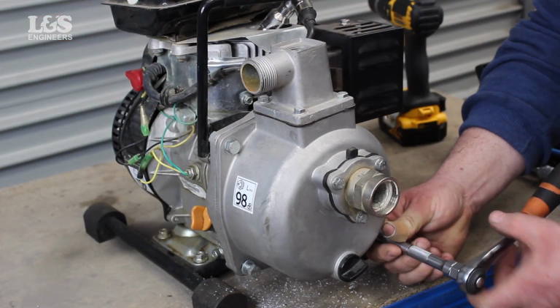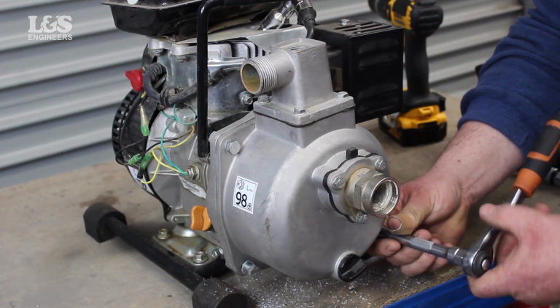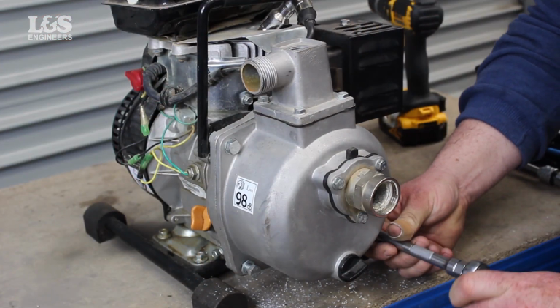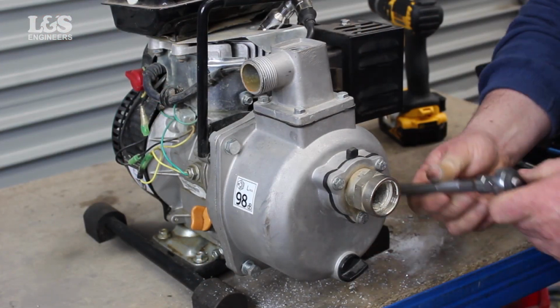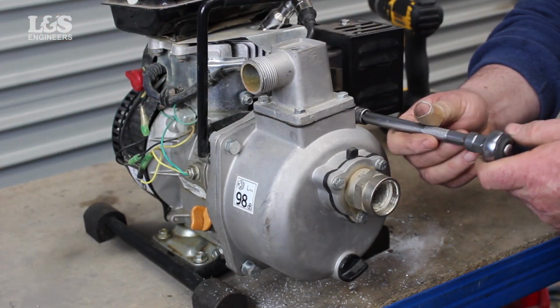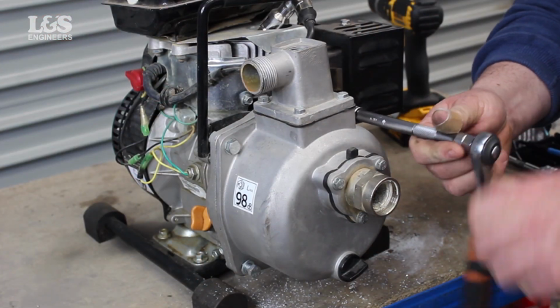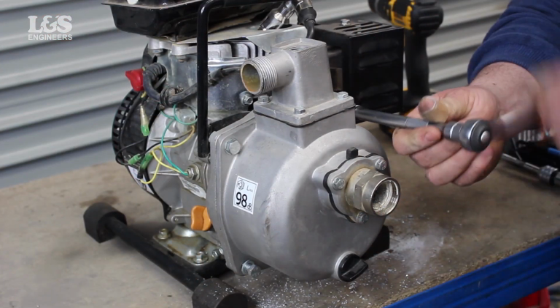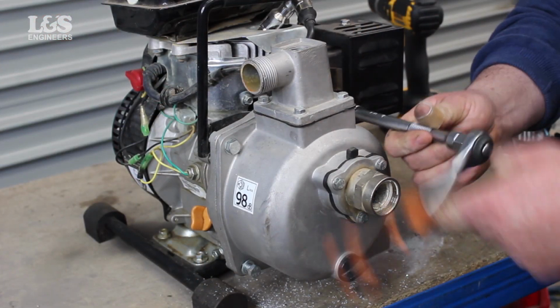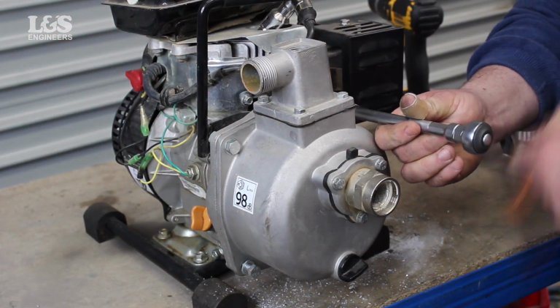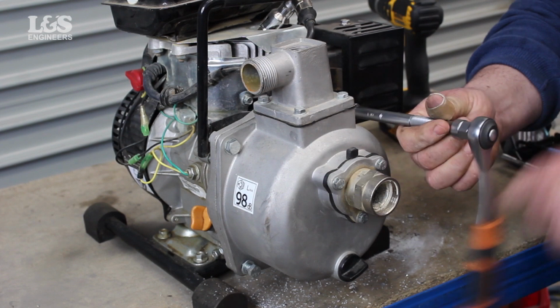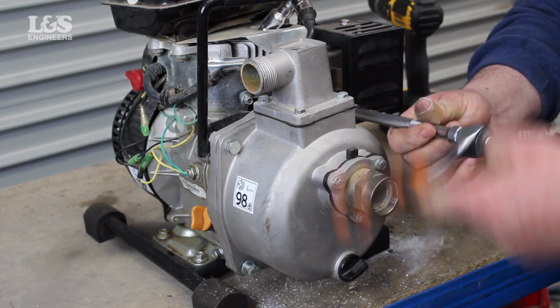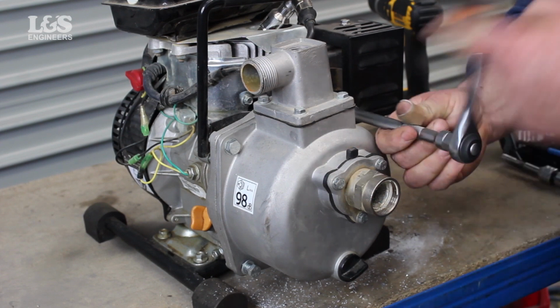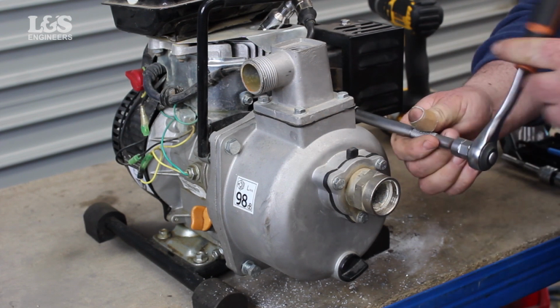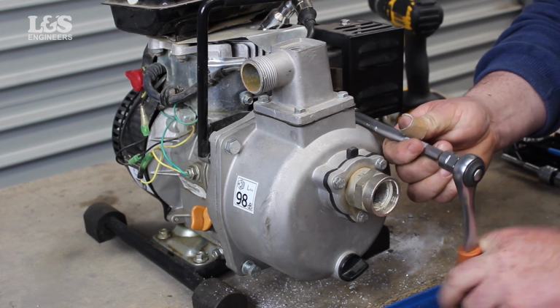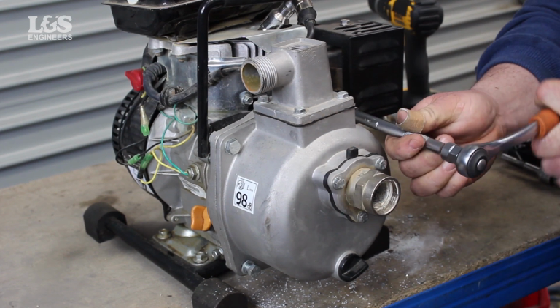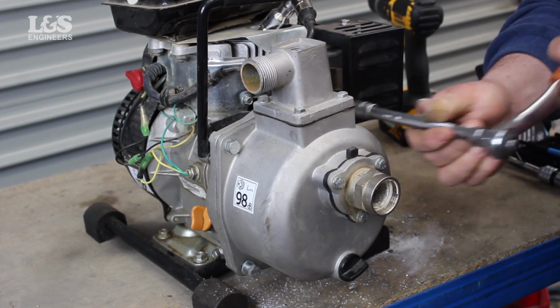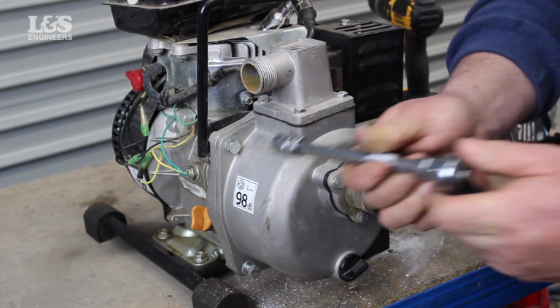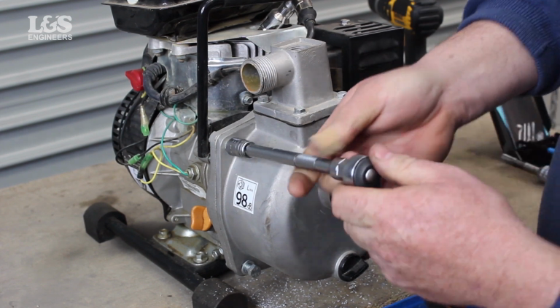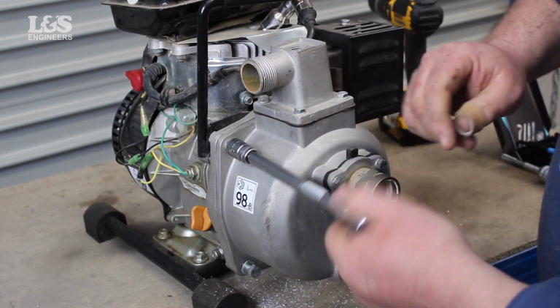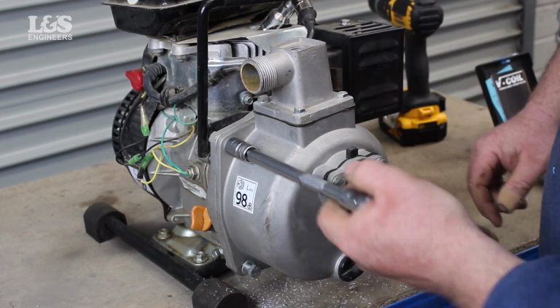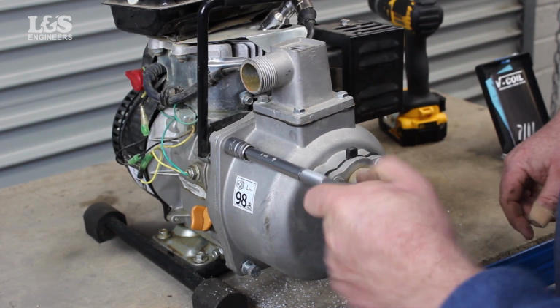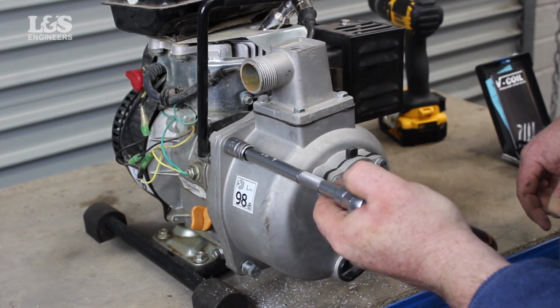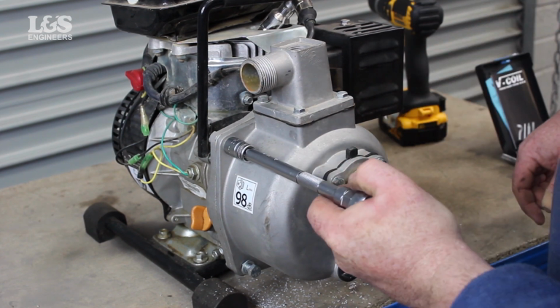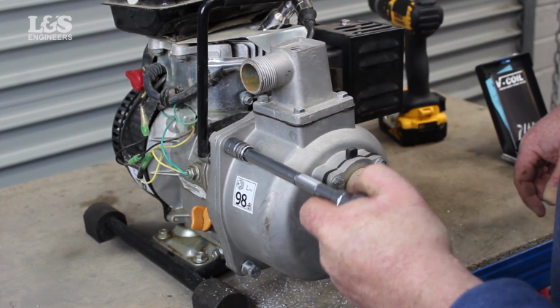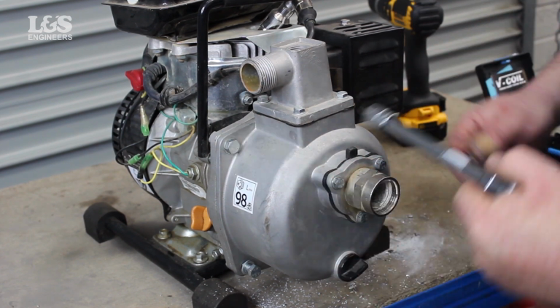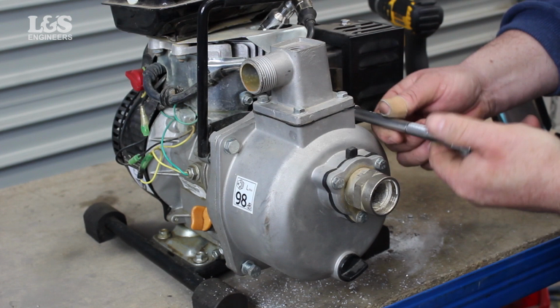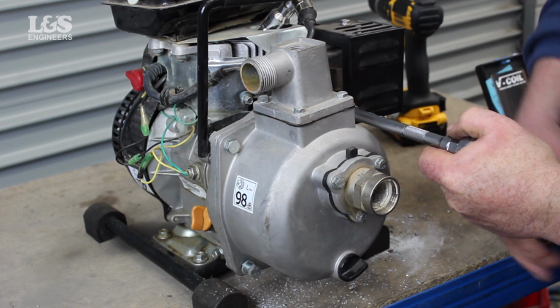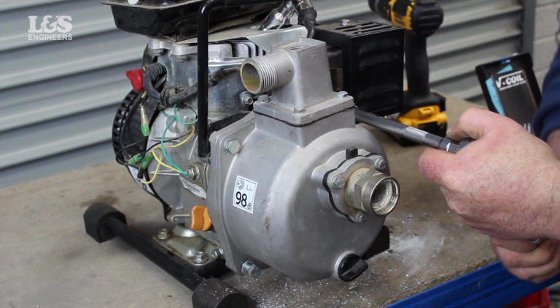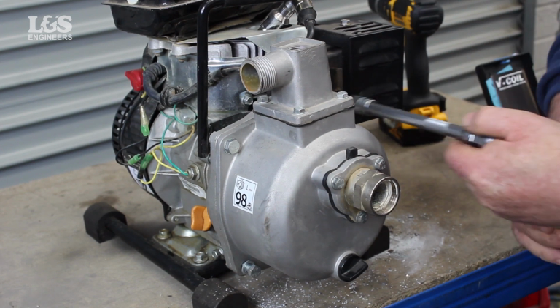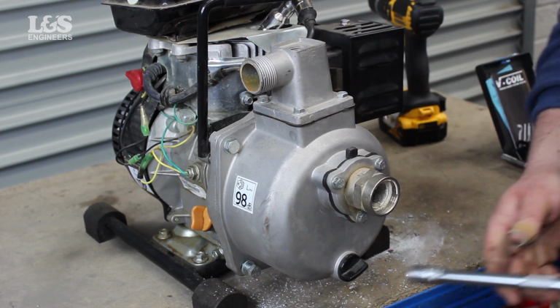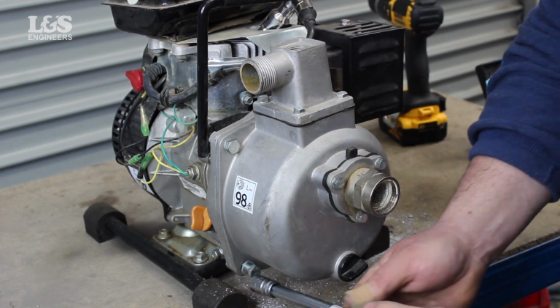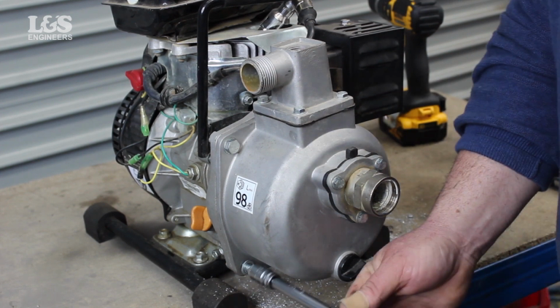You can now re-attach the parts back including the check valve and the suction flange. Align the bolts and washers back and then tighten with a 30mm socket spanner.